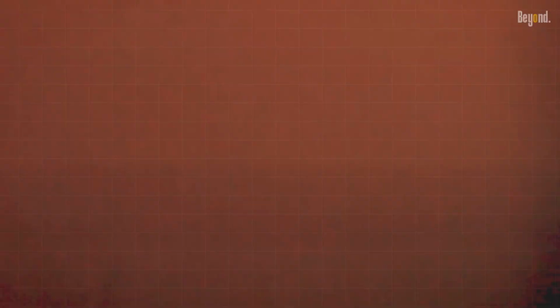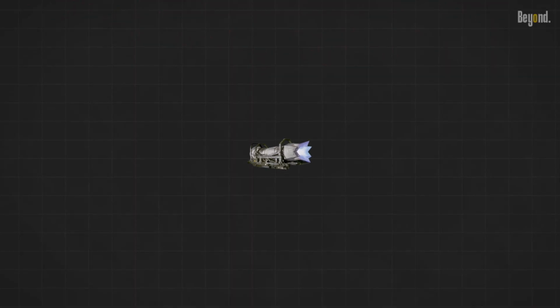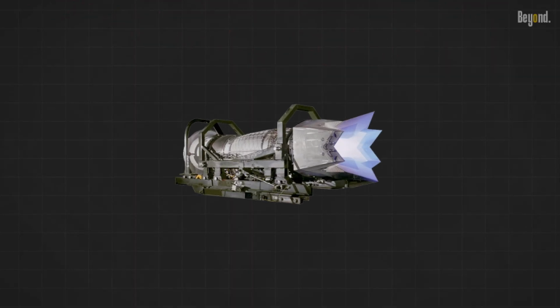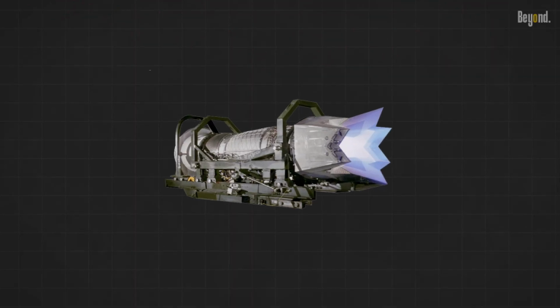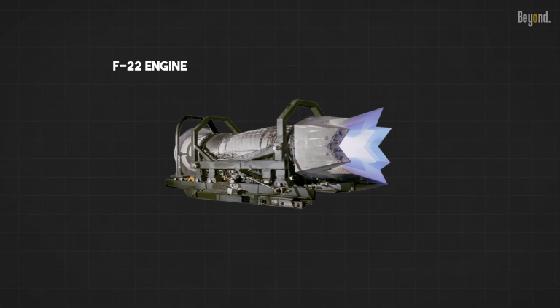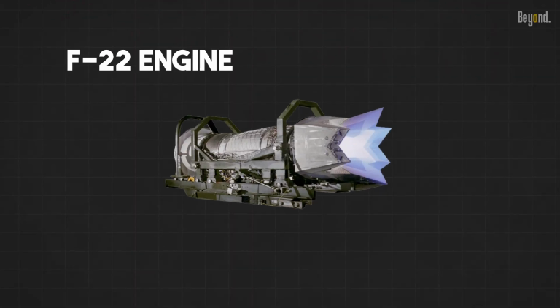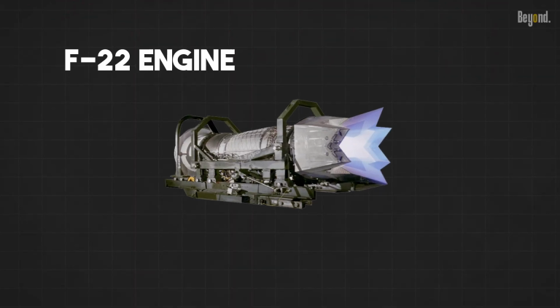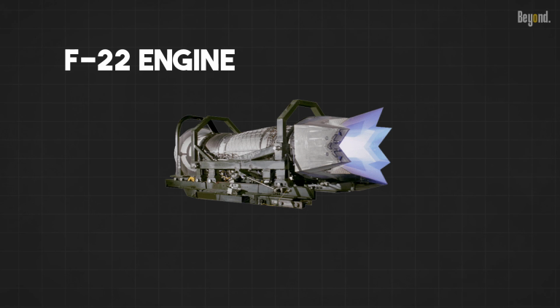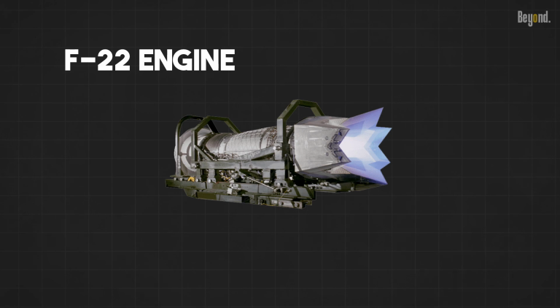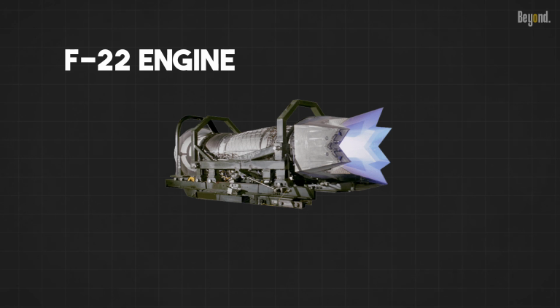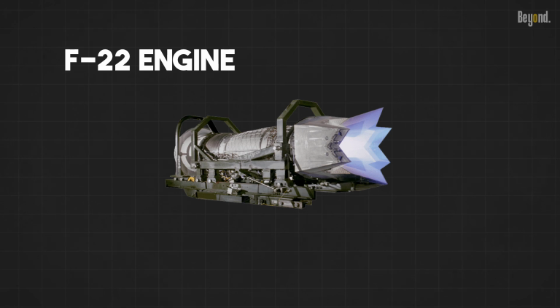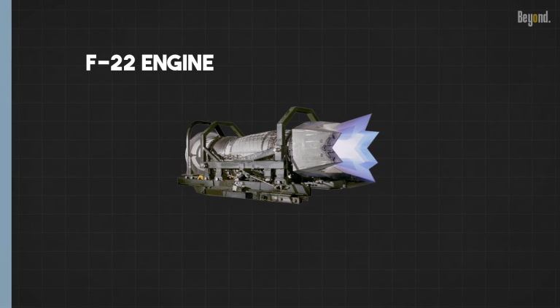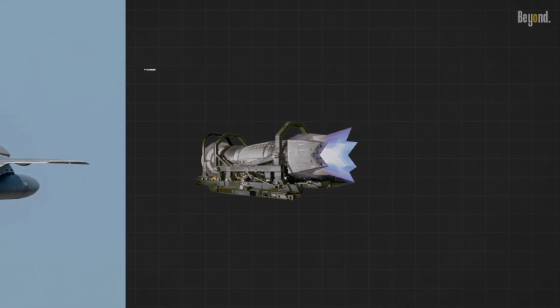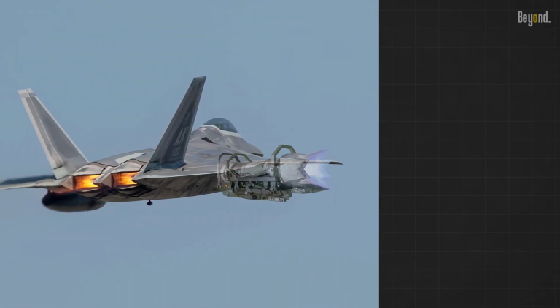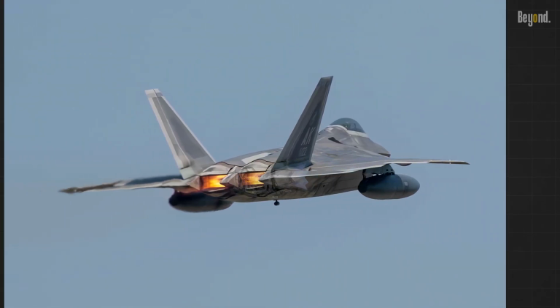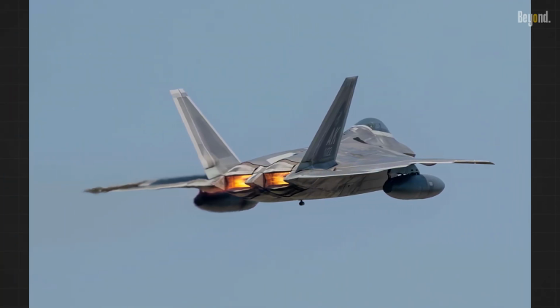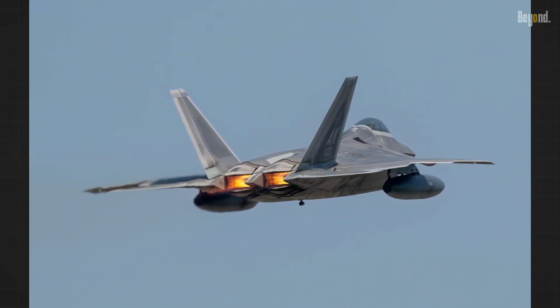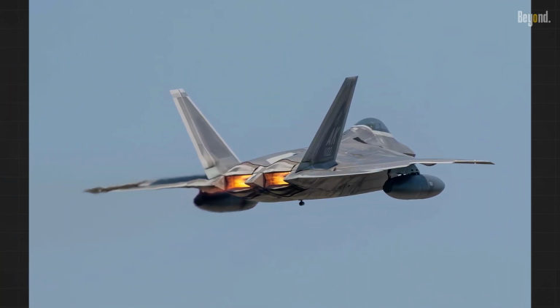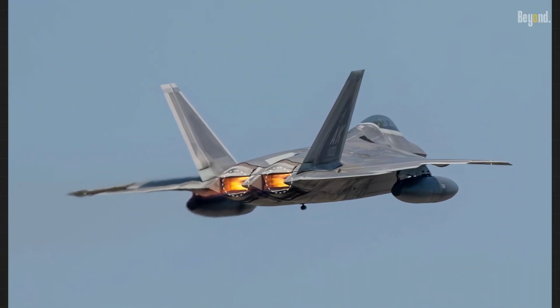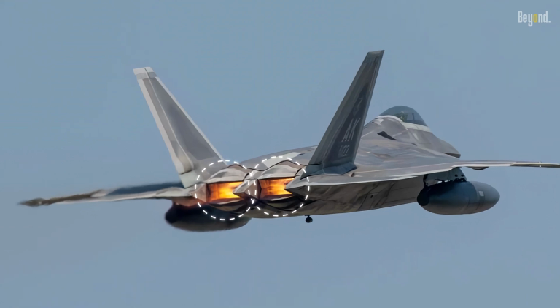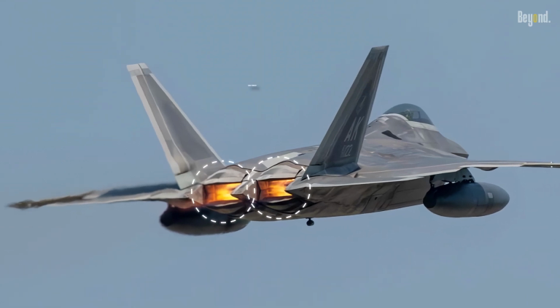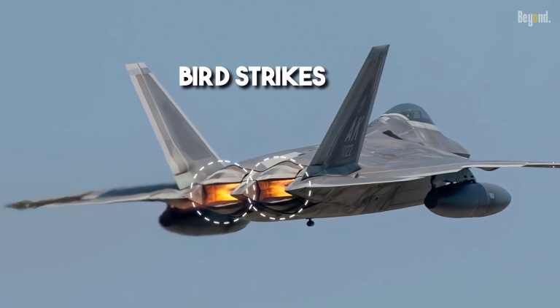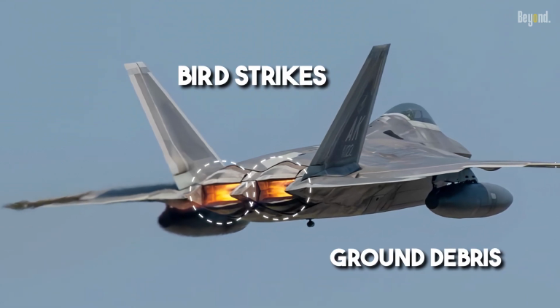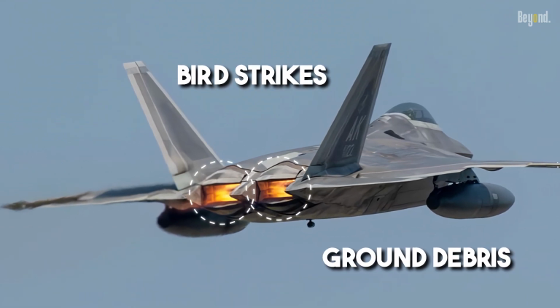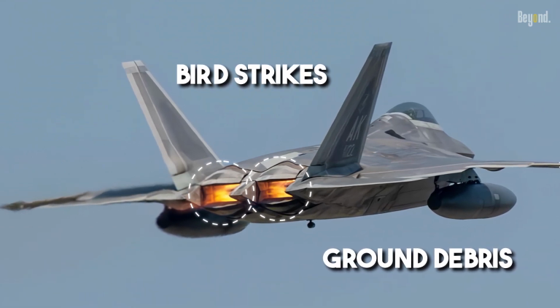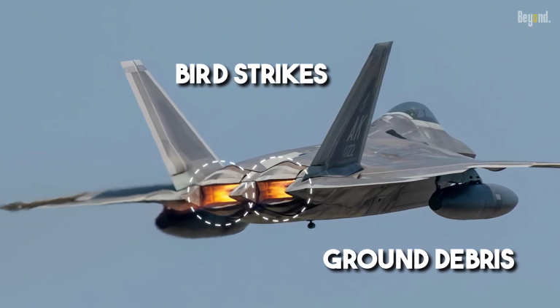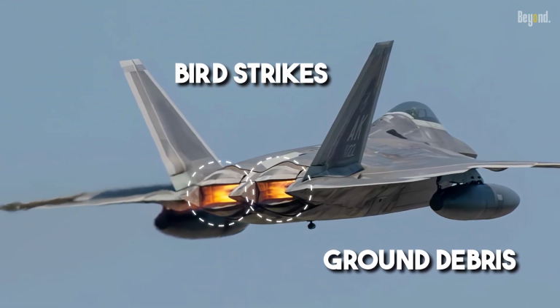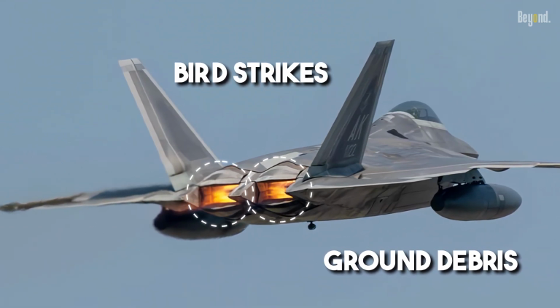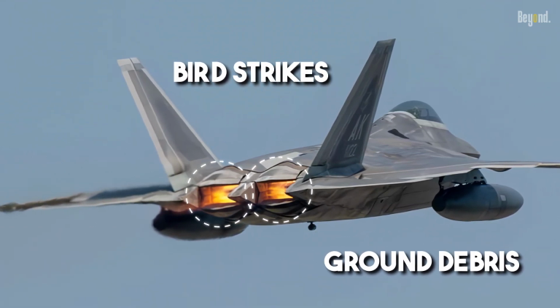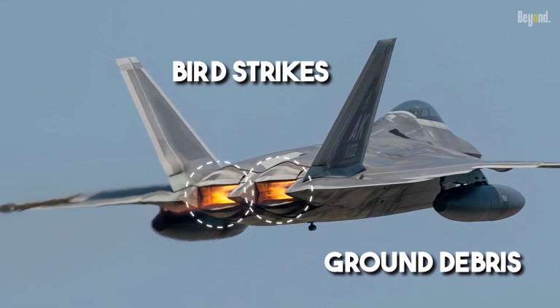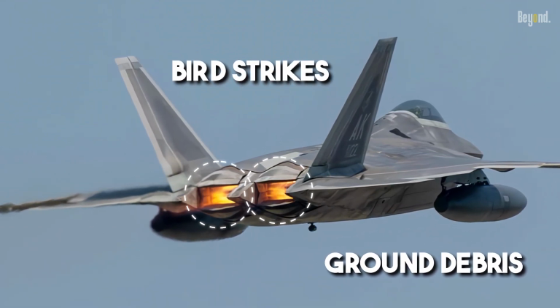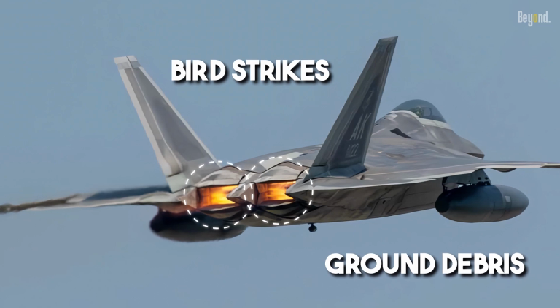While internal engines require more complex access and maintenance procedures, they offer certain advantages. The engines are protected from external damage, like bird strikes or ground debris, improving overall reliability and lifespan.